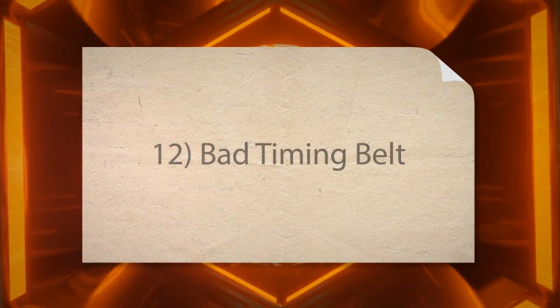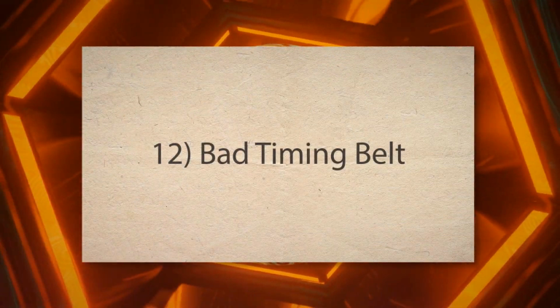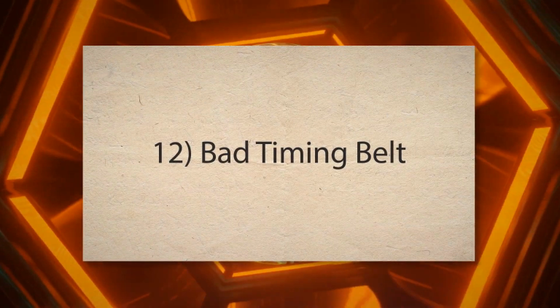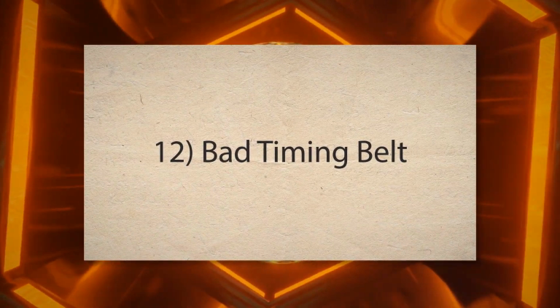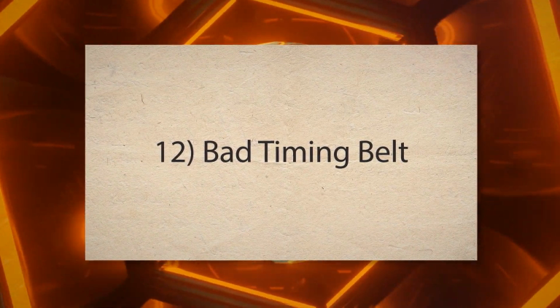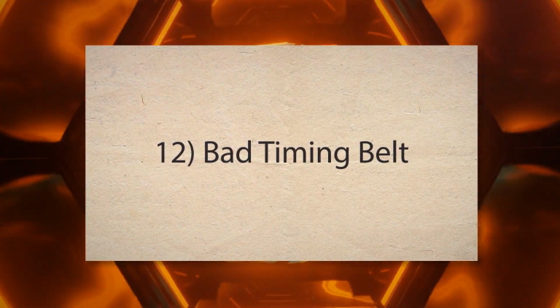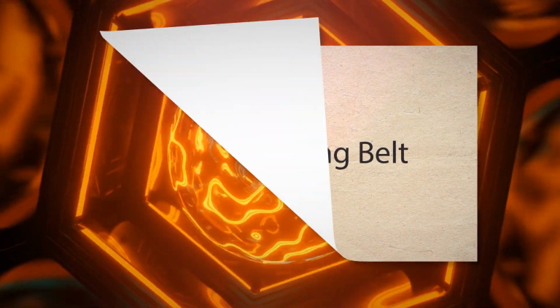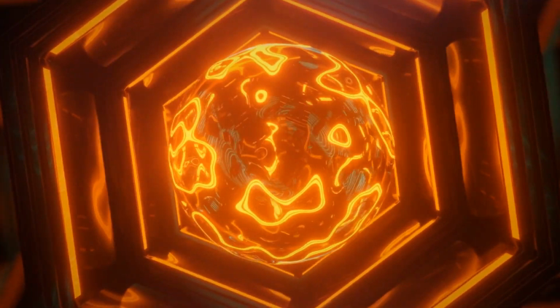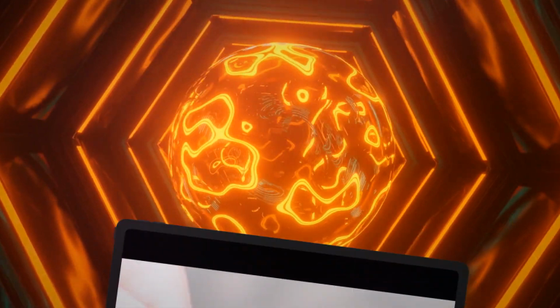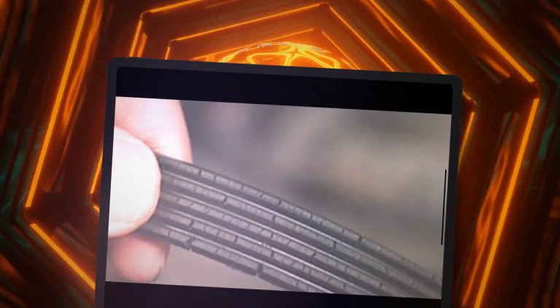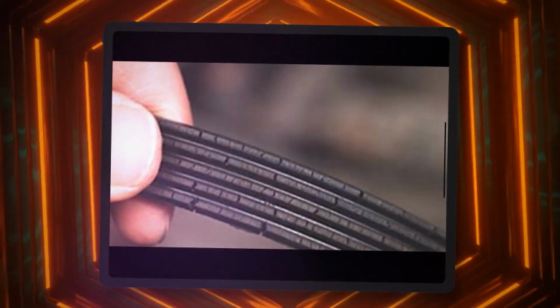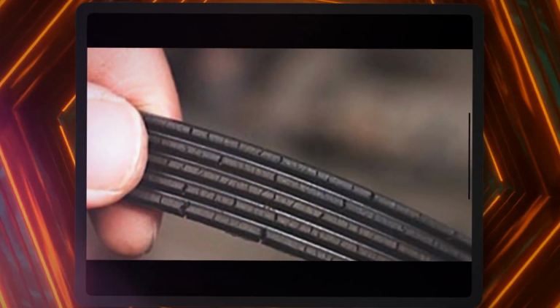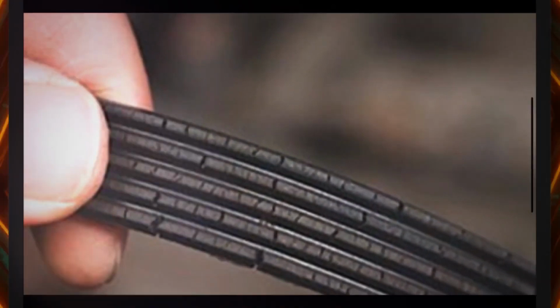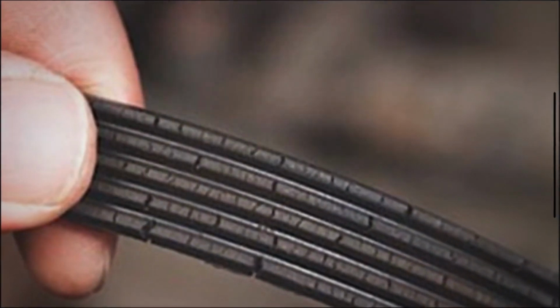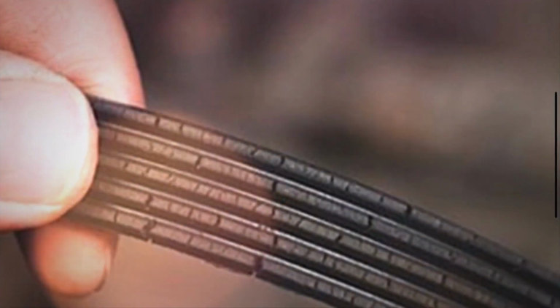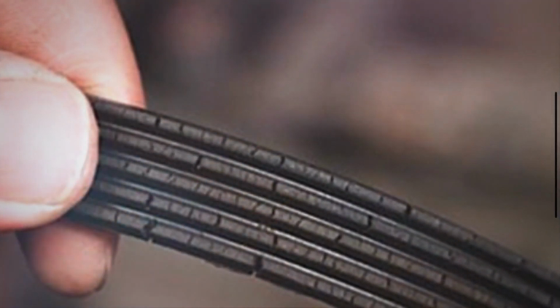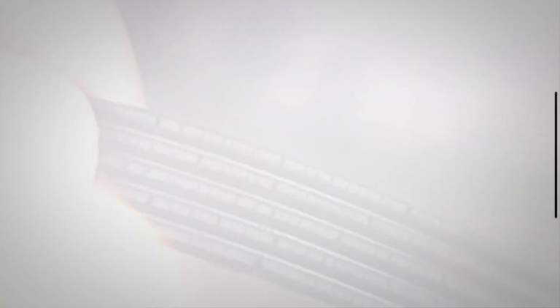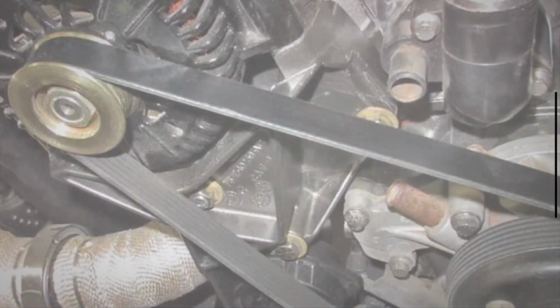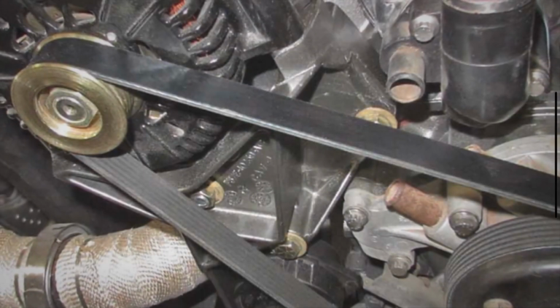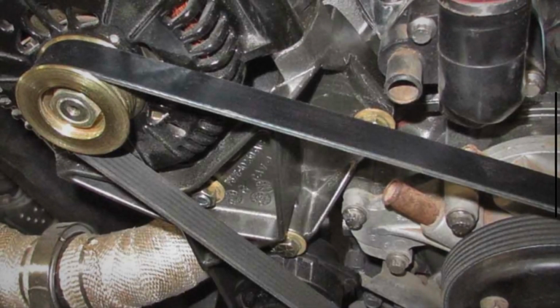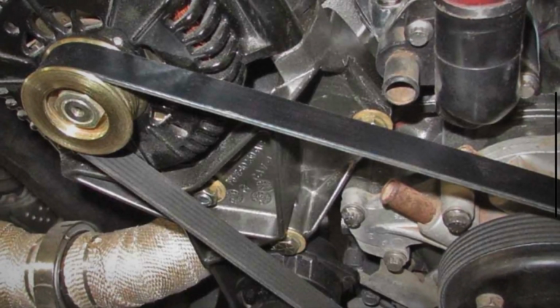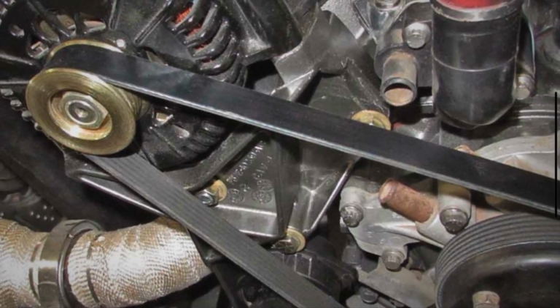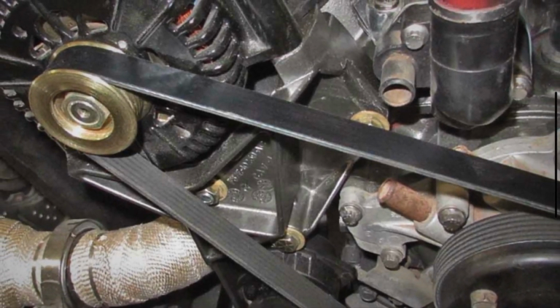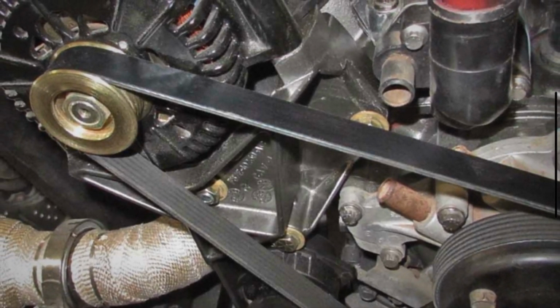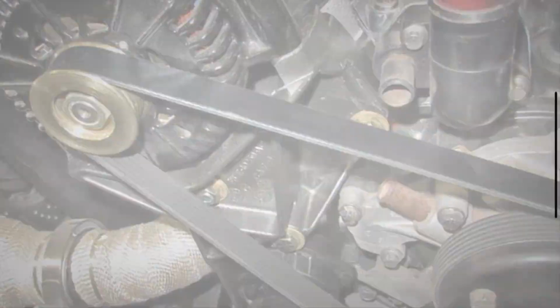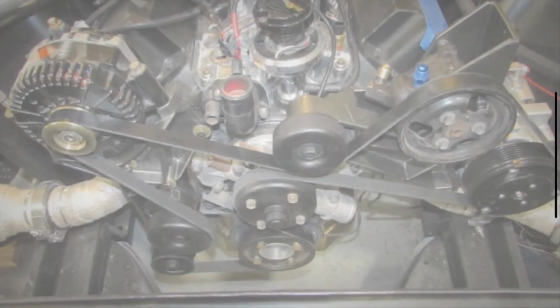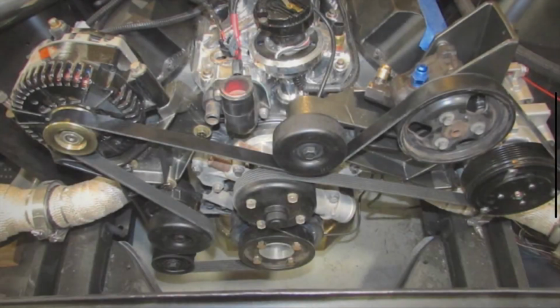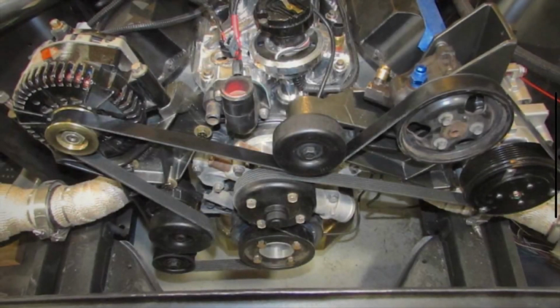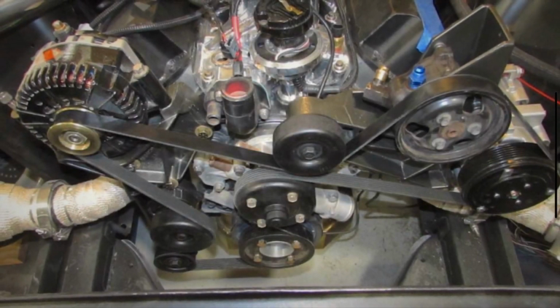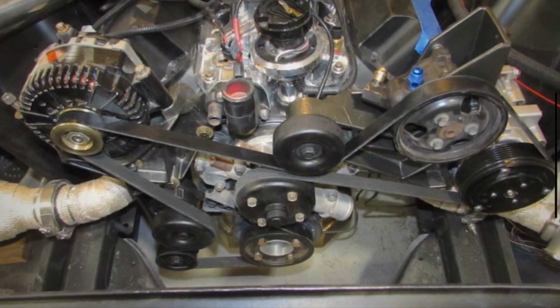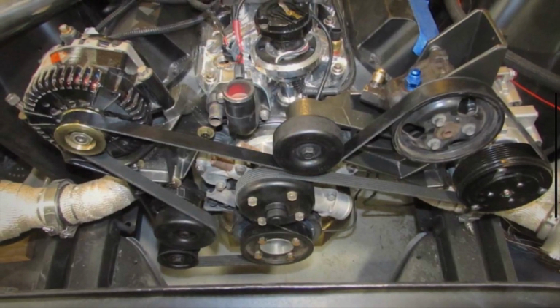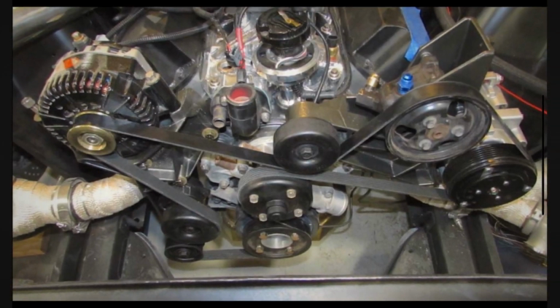12. Bad timing belt. The timing belt or chain ensures that the engine's valves and pistons move in sync. If it is worn or misaligned, it can cause timing issues, leading to poor engine performance and hesitation.